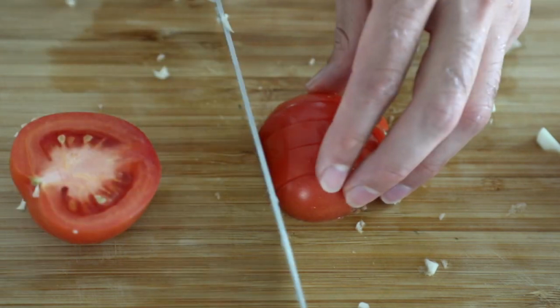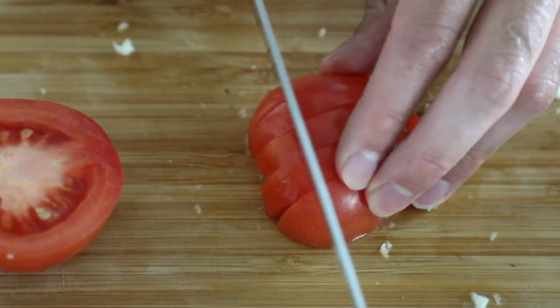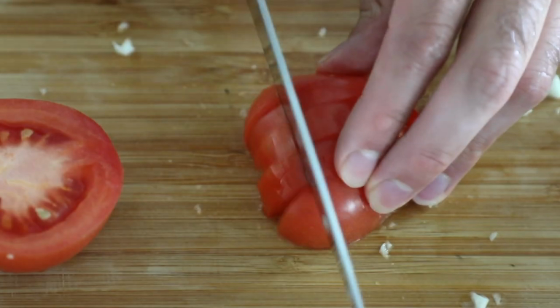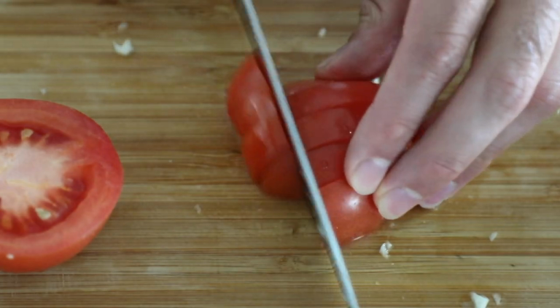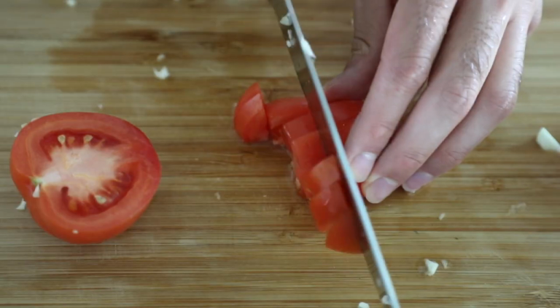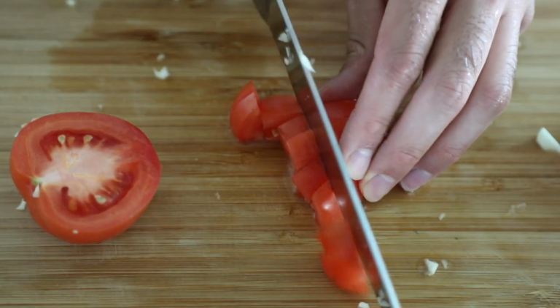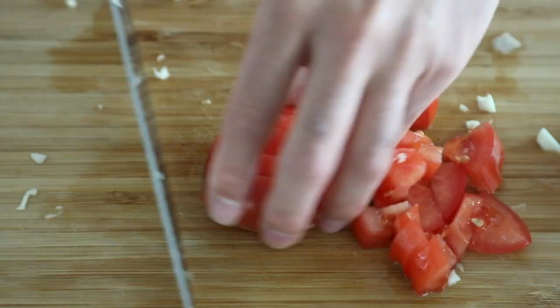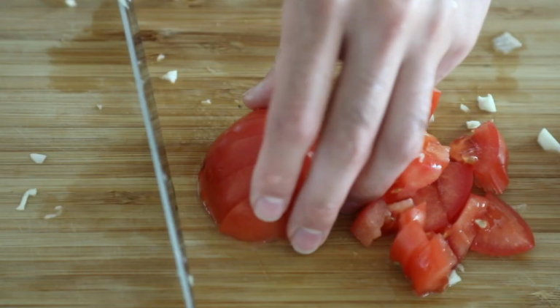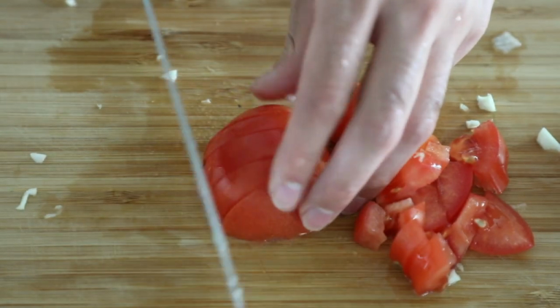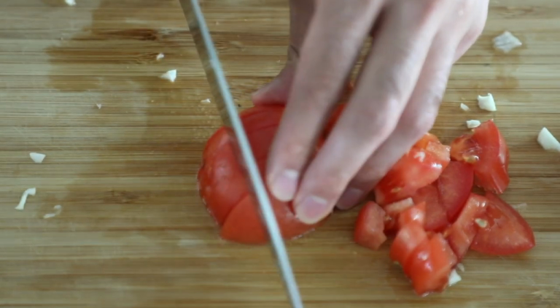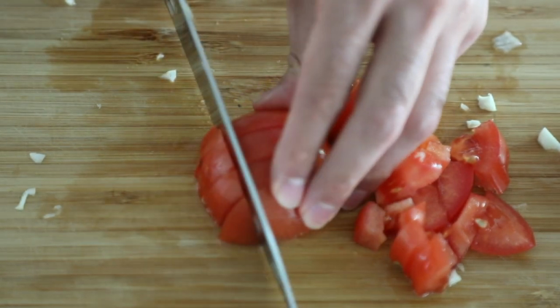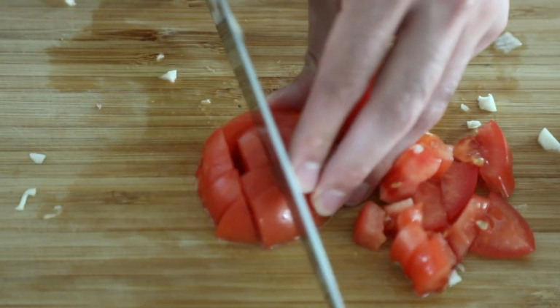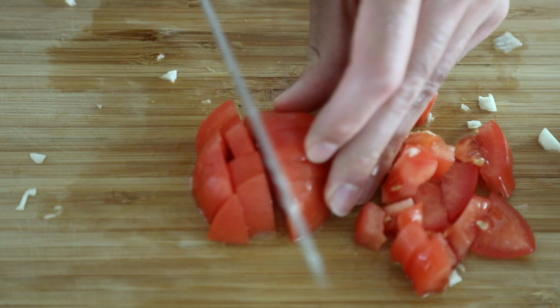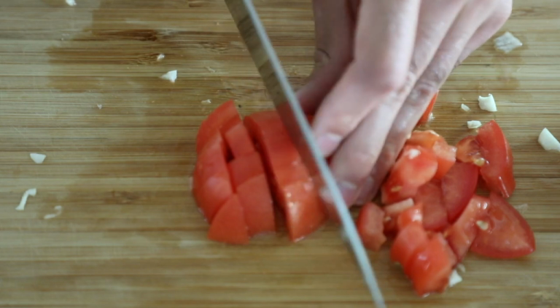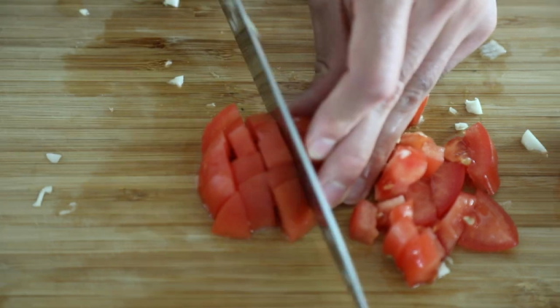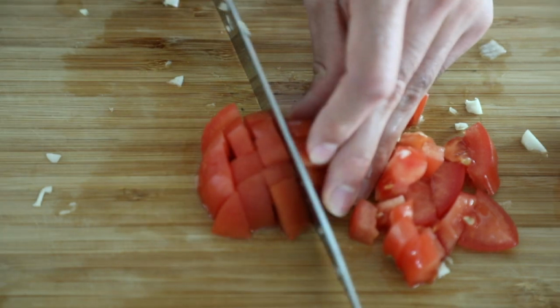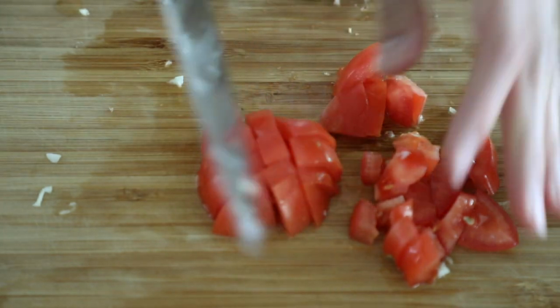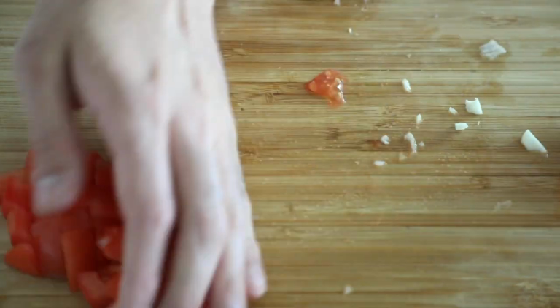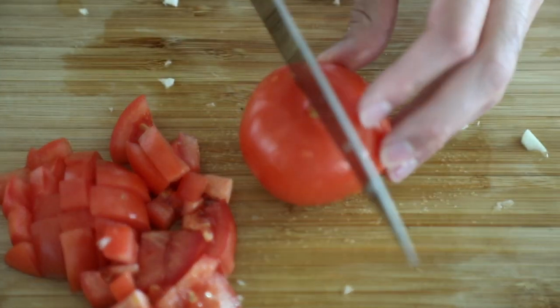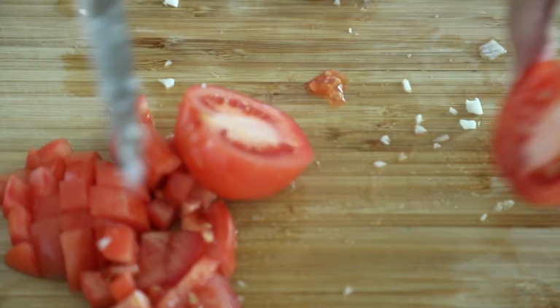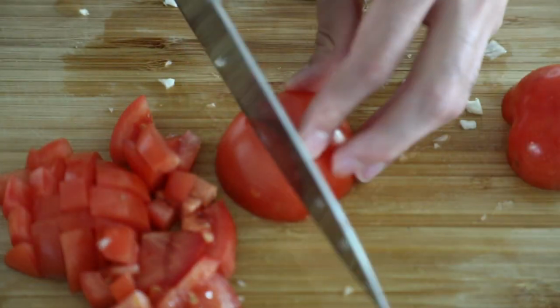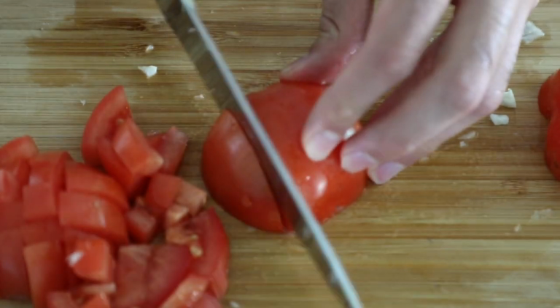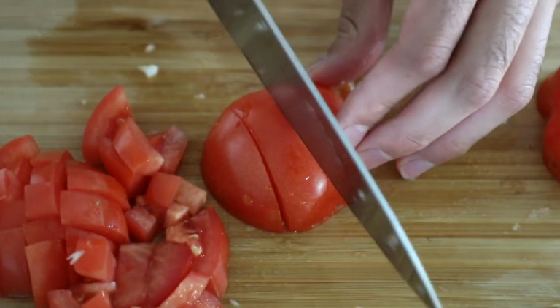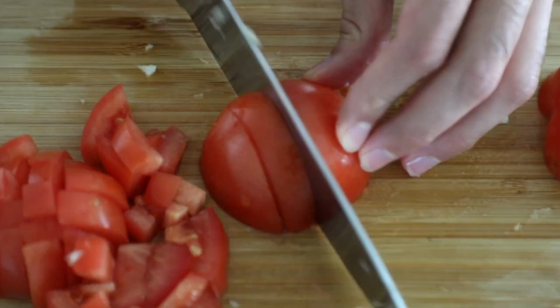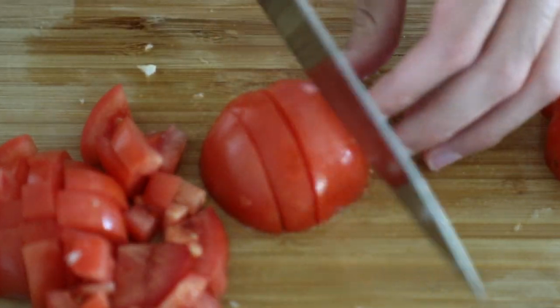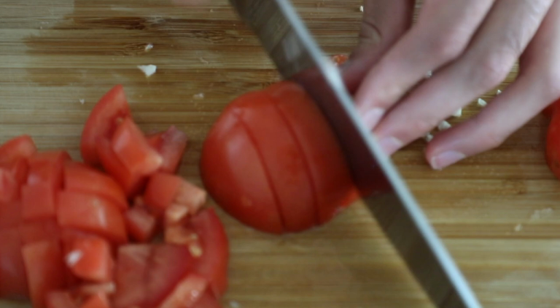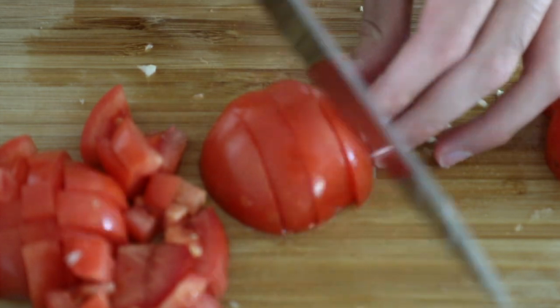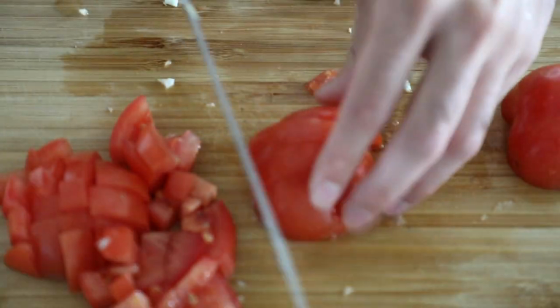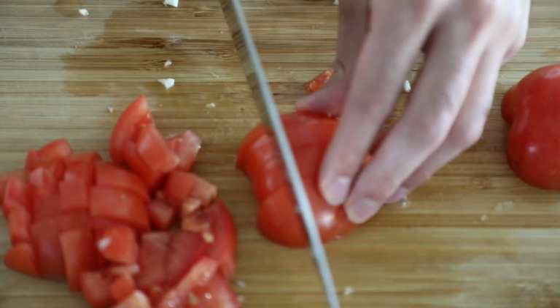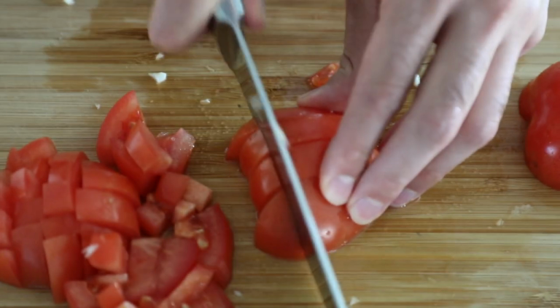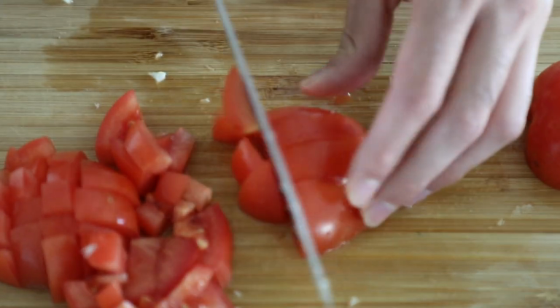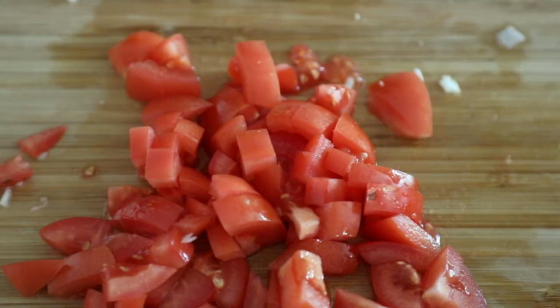I encourage you to find tomatoes that intrigue you. If you're looking to experiment with other tomatoes, I totally suggest that. Cooking is a very unique thing — it's almost like a painting, and I suggest you paint your own canvas and make your own food.